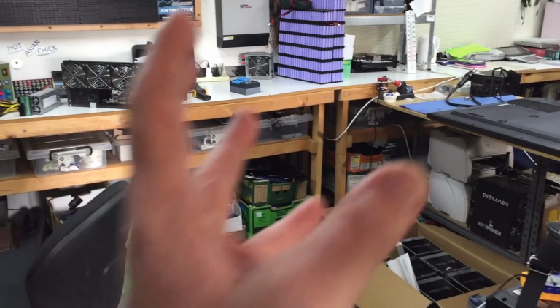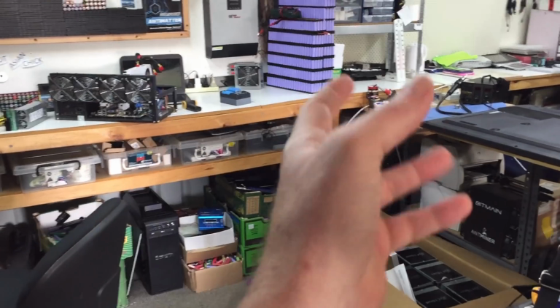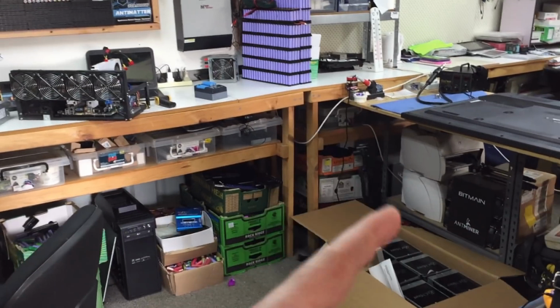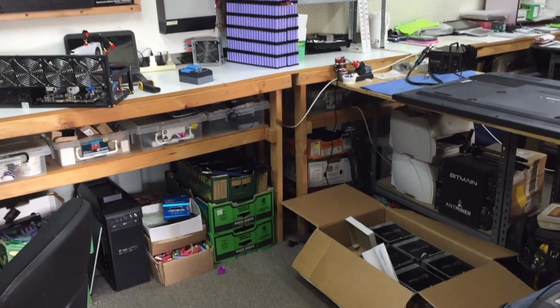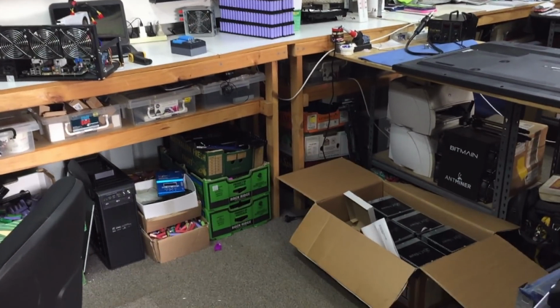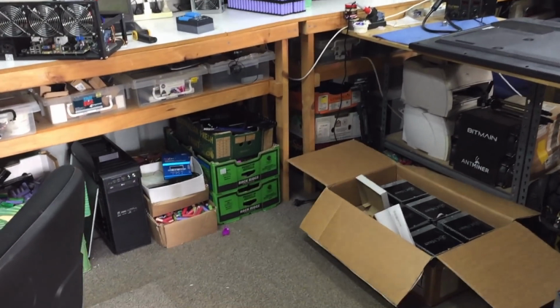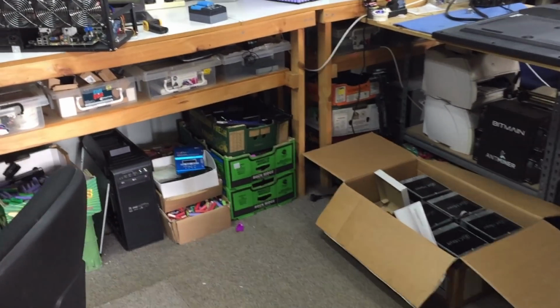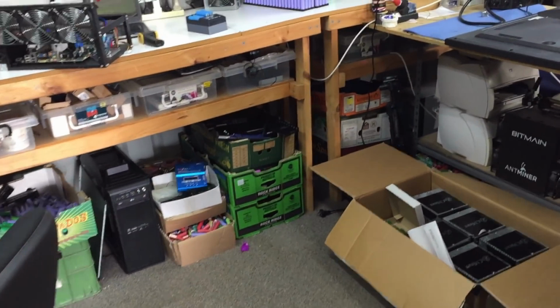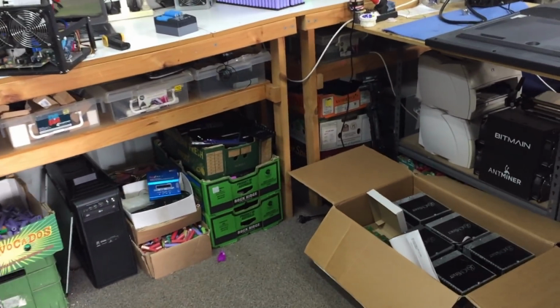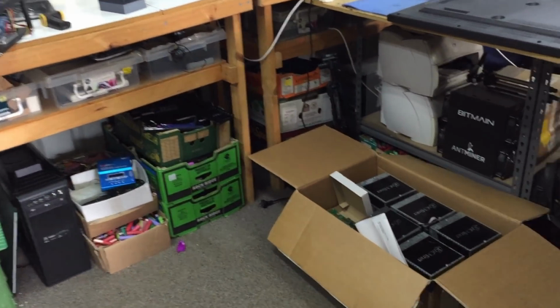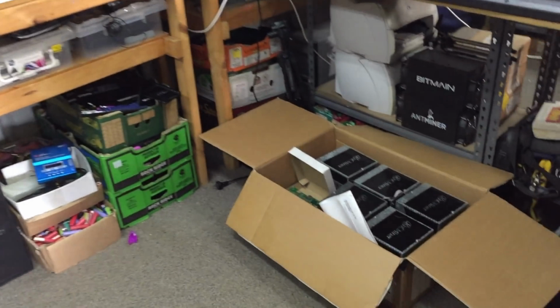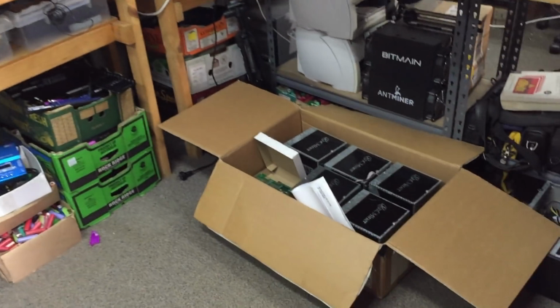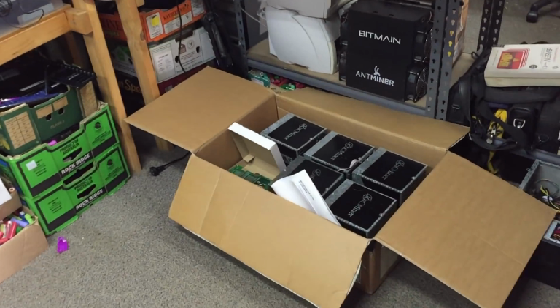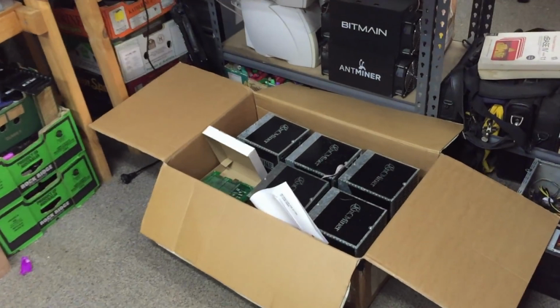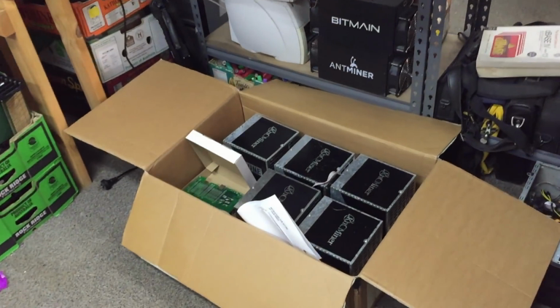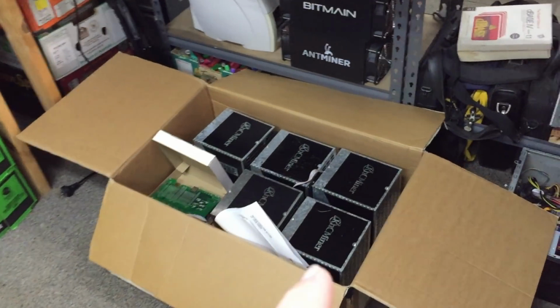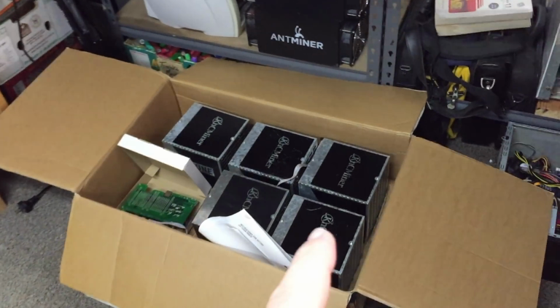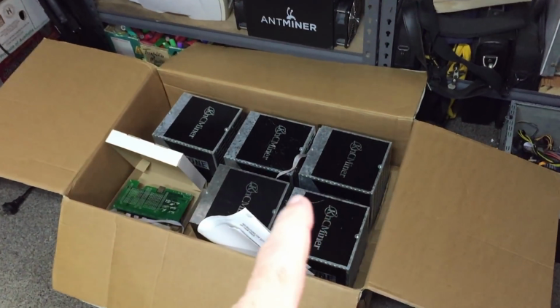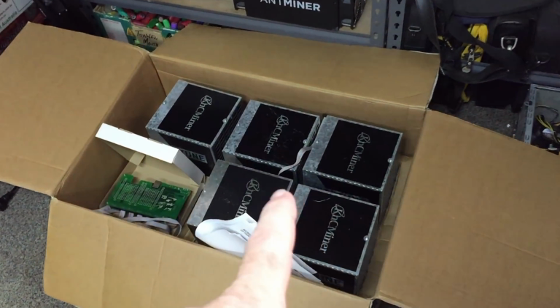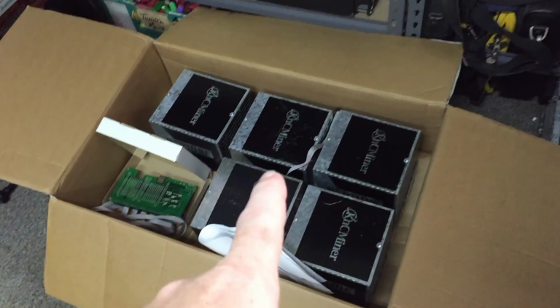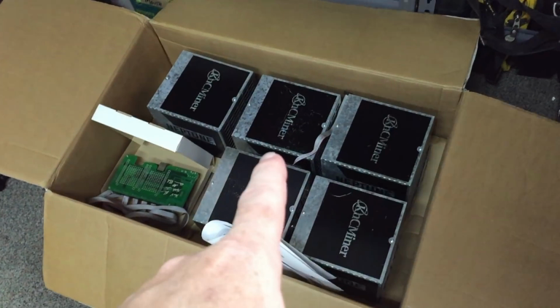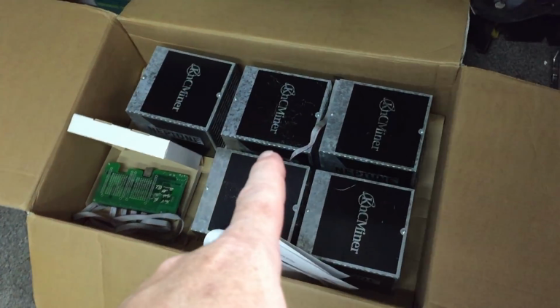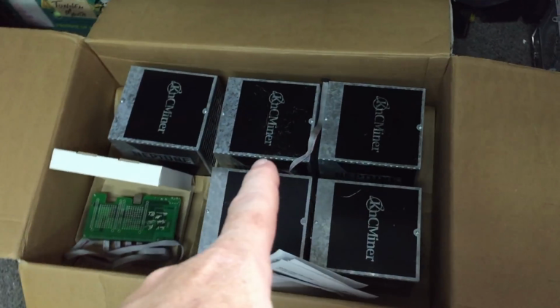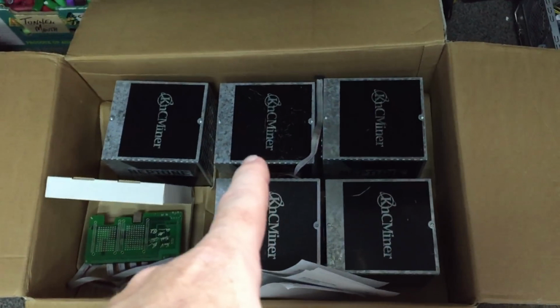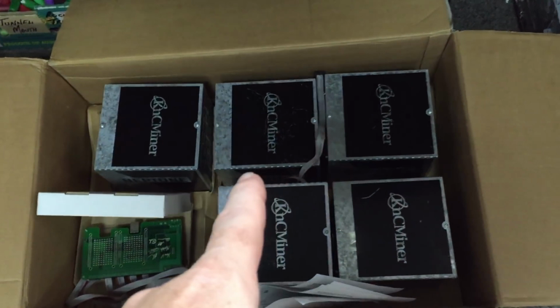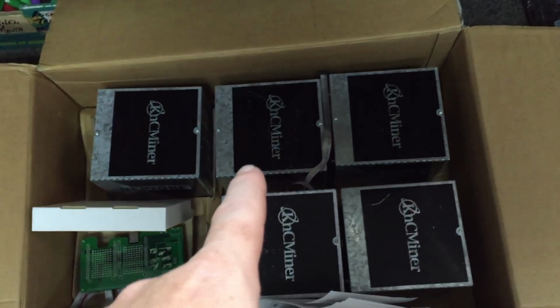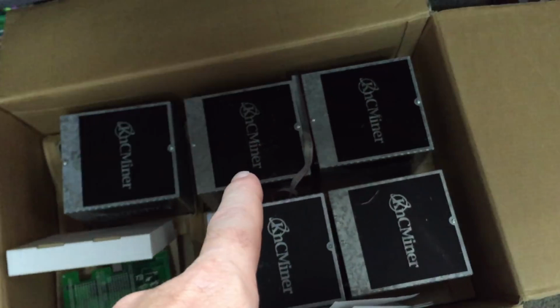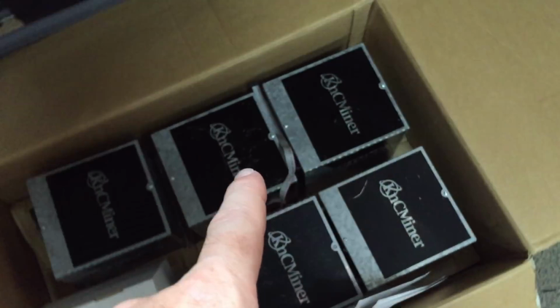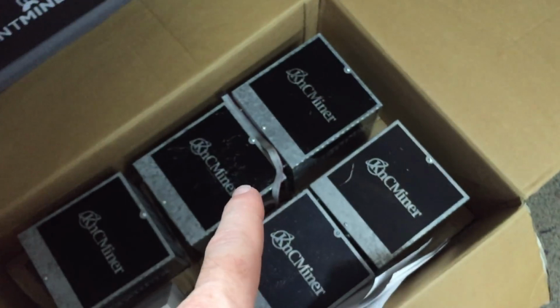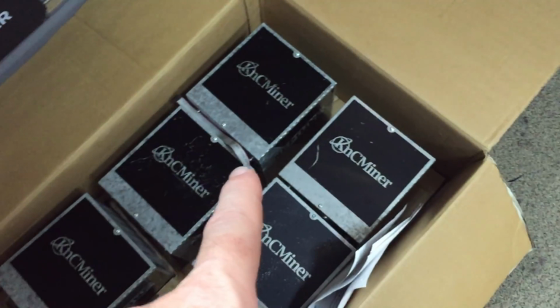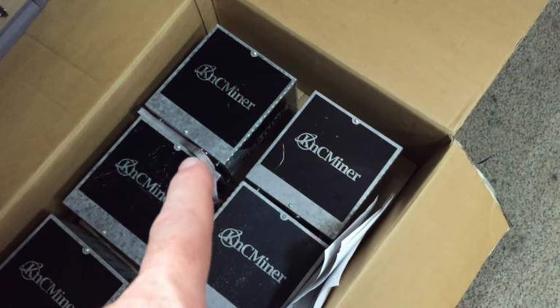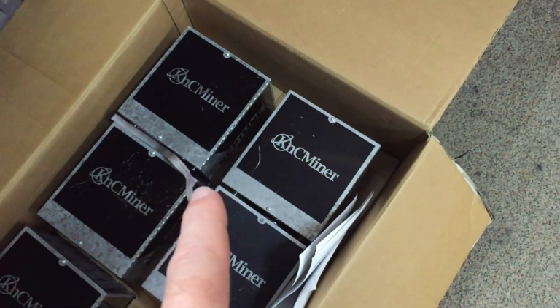Alrighty Artubers, this is a quickie, but no one here is quick as the last one. I got some toys given to me, donated to me, whatever.